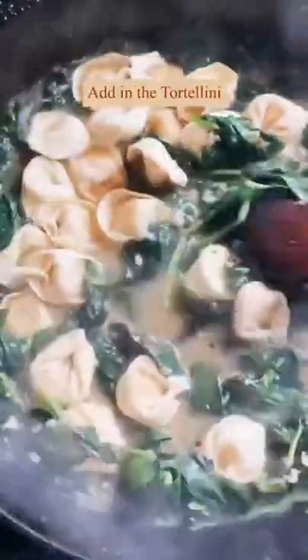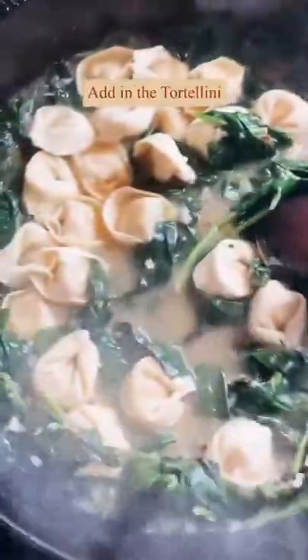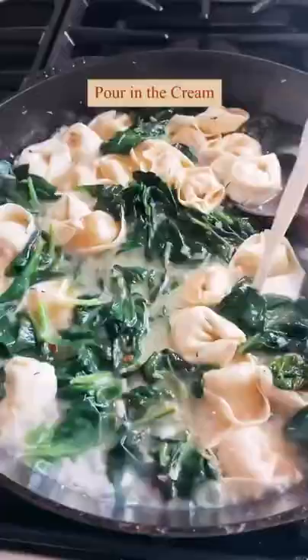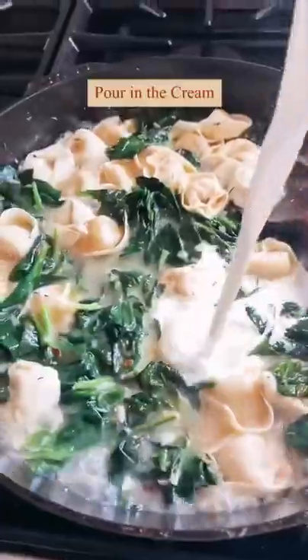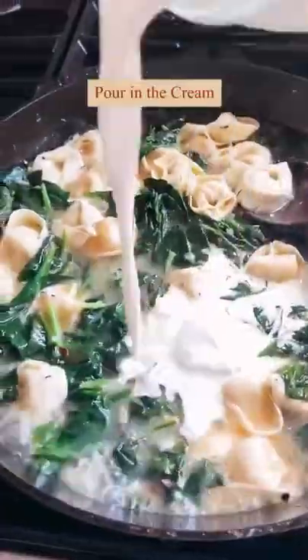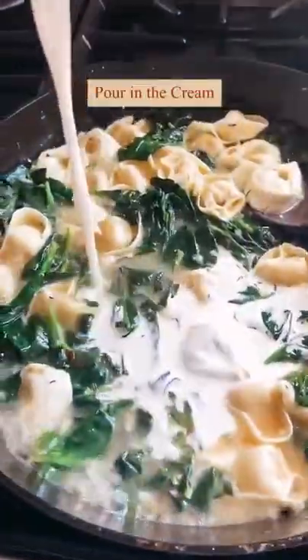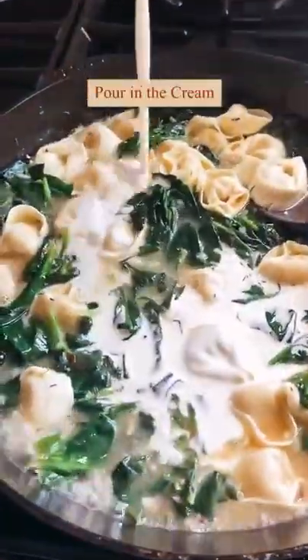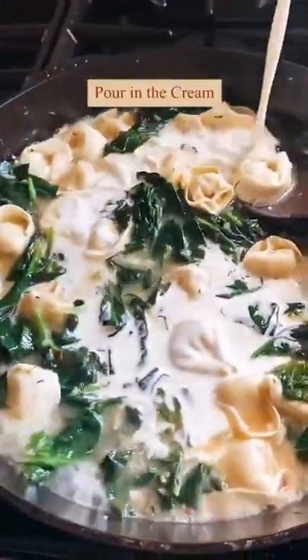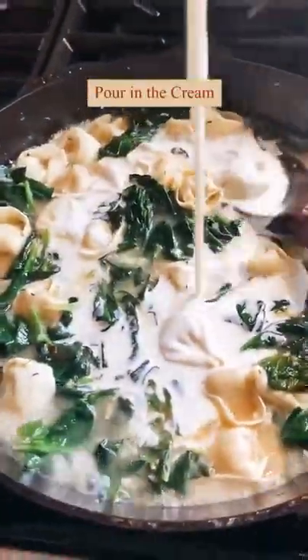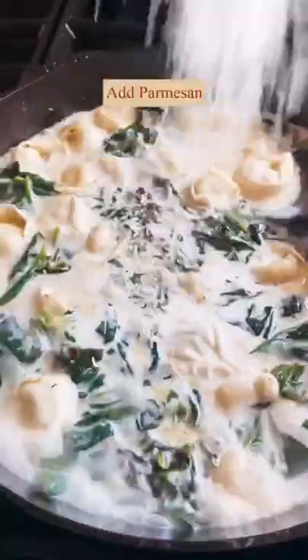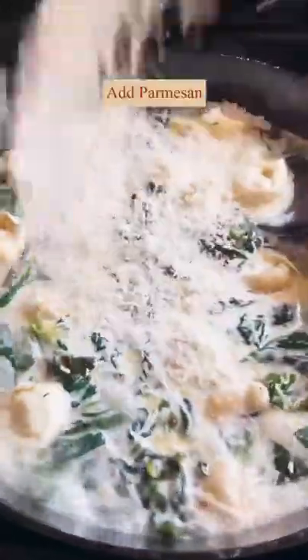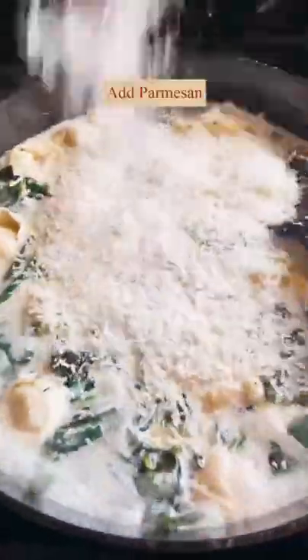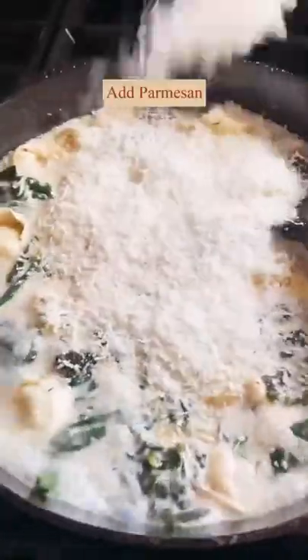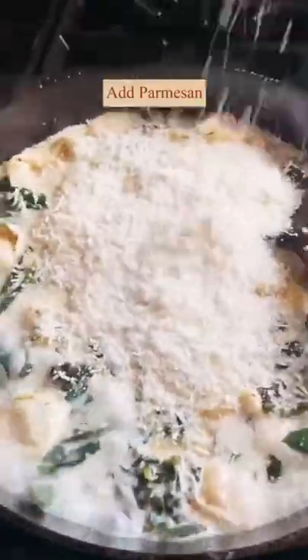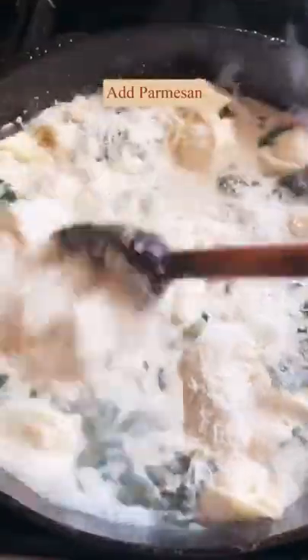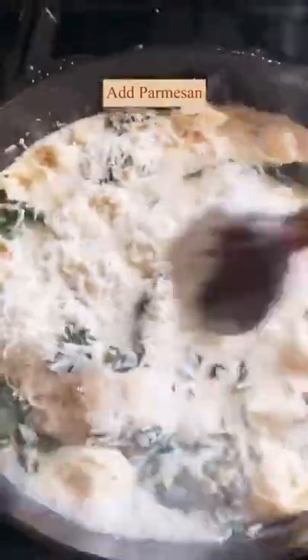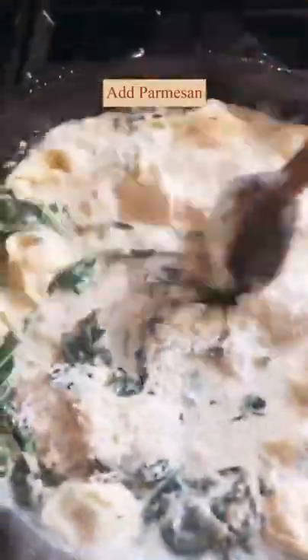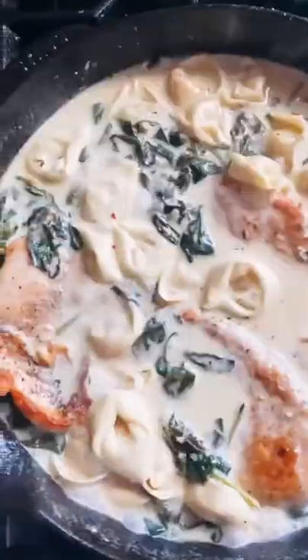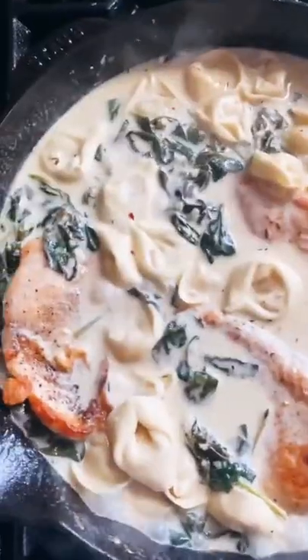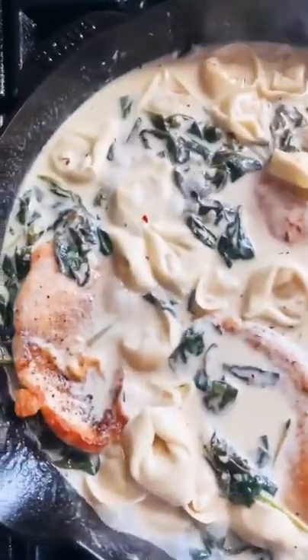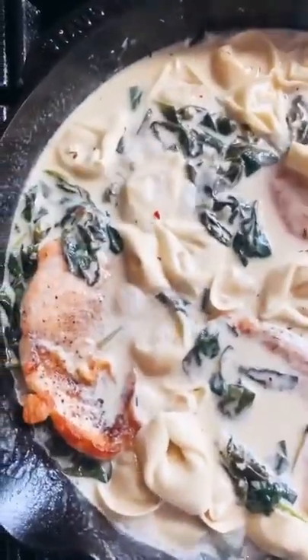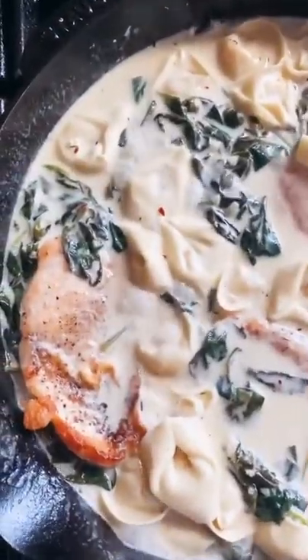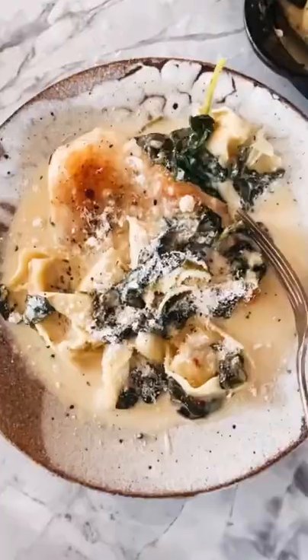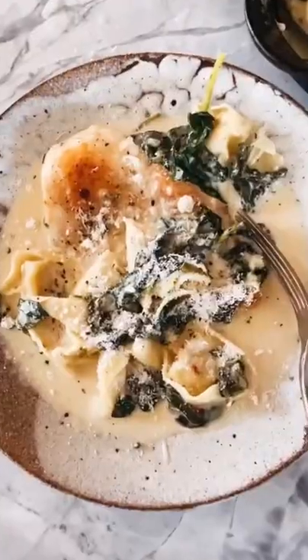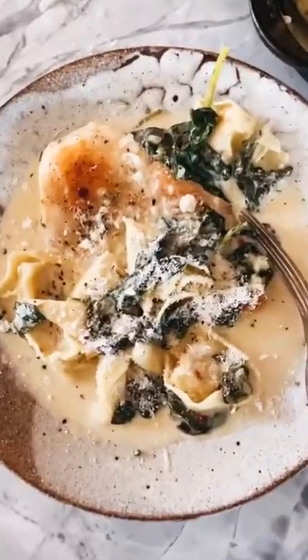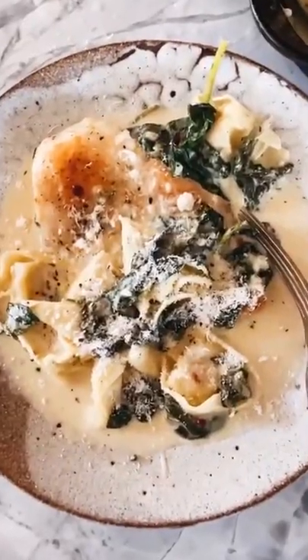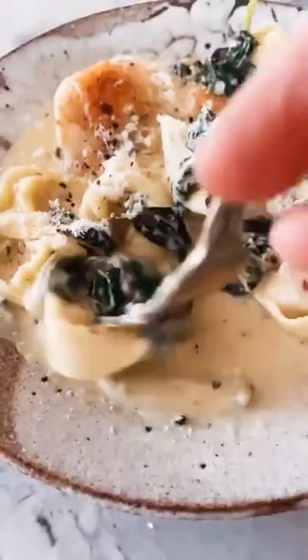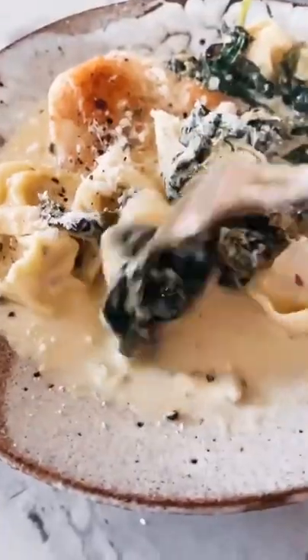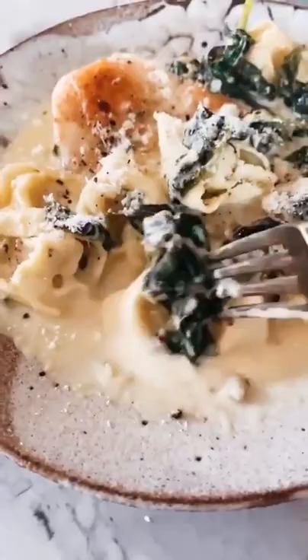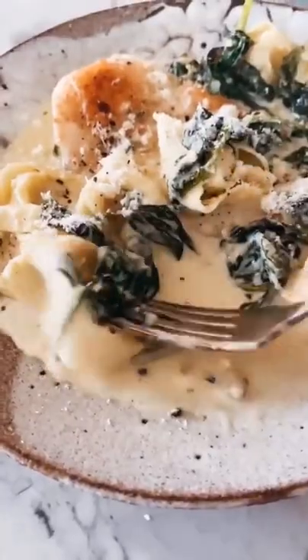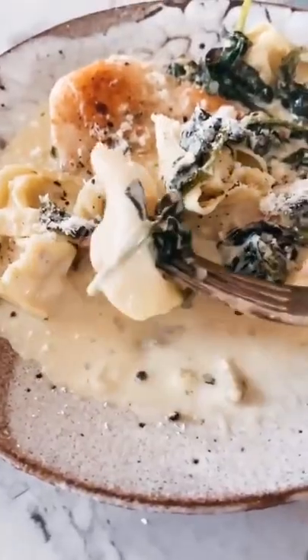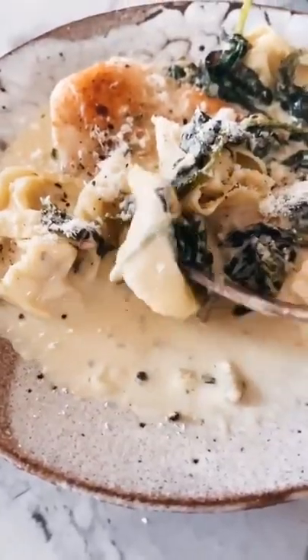Drop in that cheese tortellini, pour in some cream, add a little bit of parmesan to make it nice and cheesy, and then stir the chicken back in. And enjoy that creamy parmesan chicken and cheese tortellini.